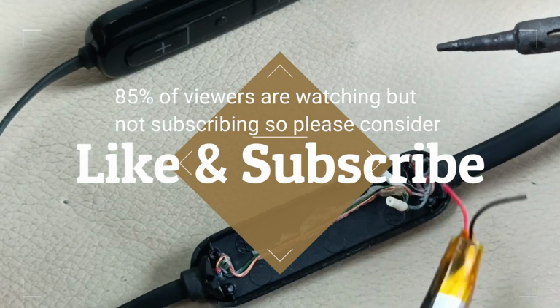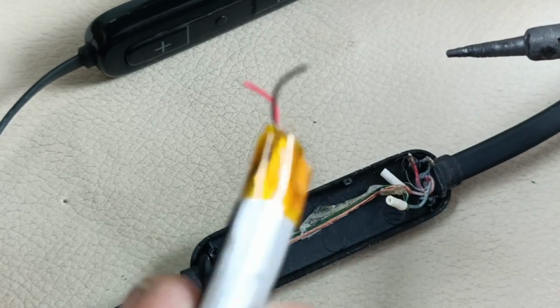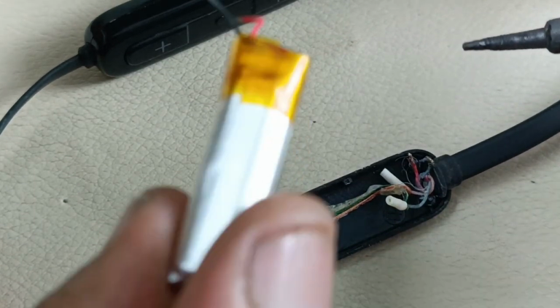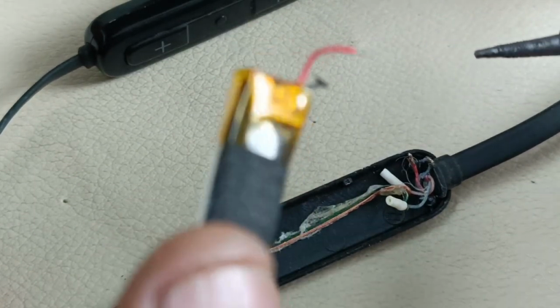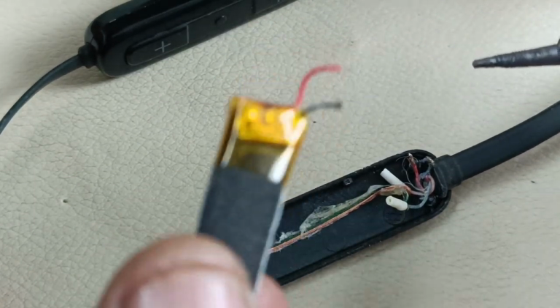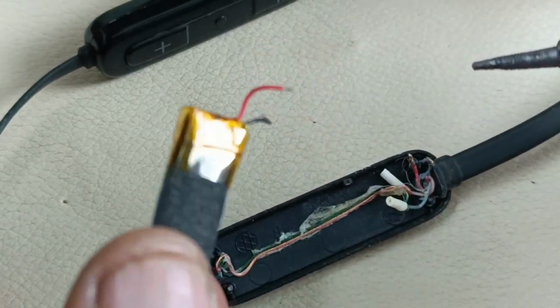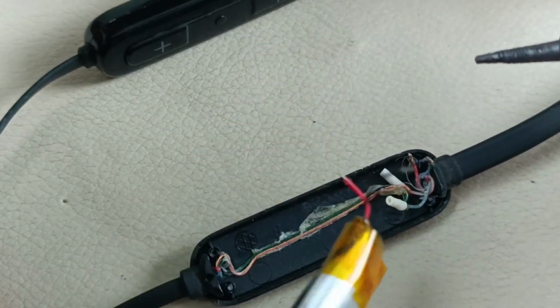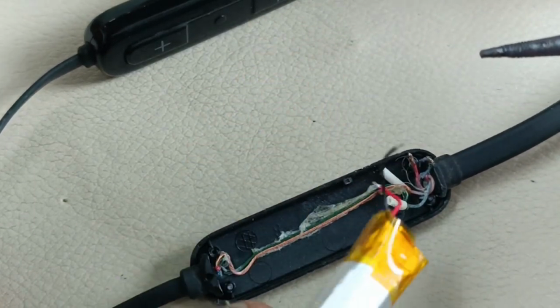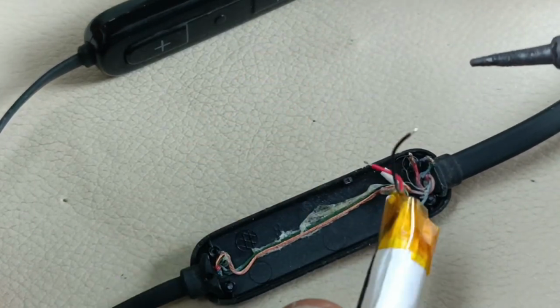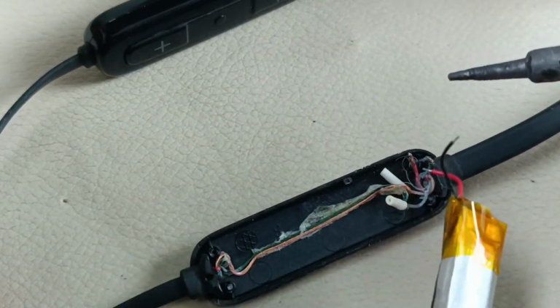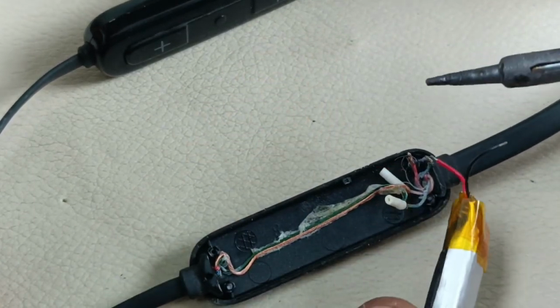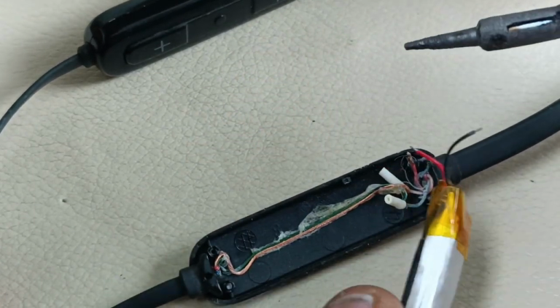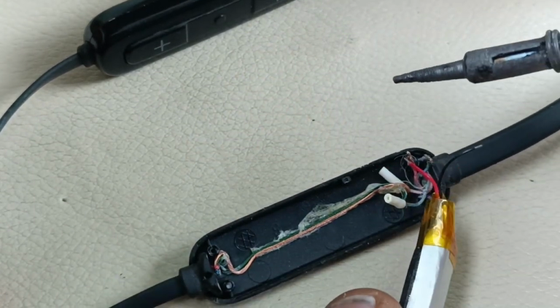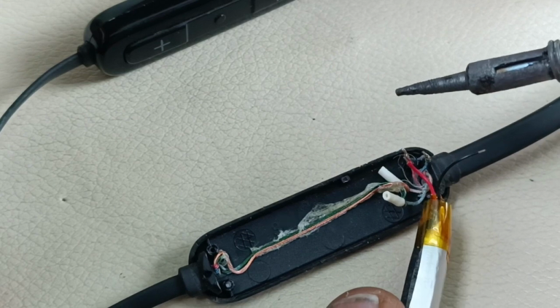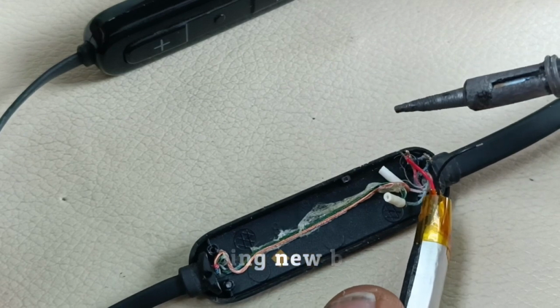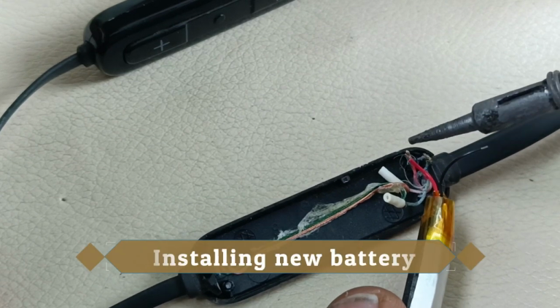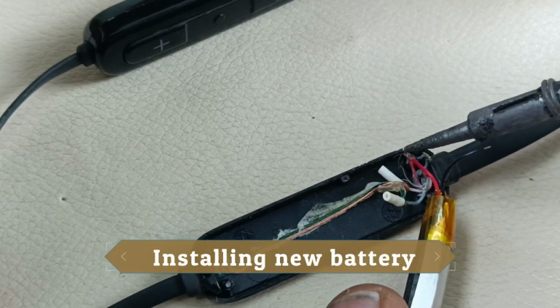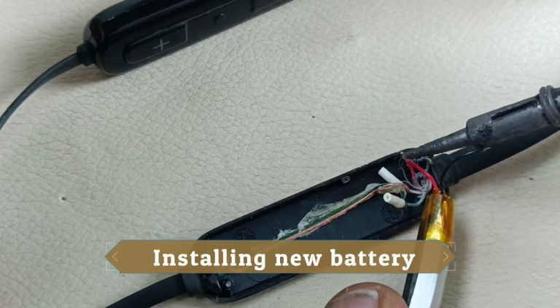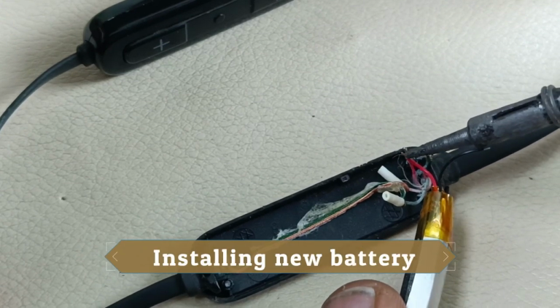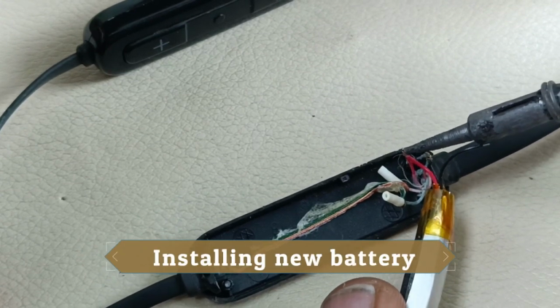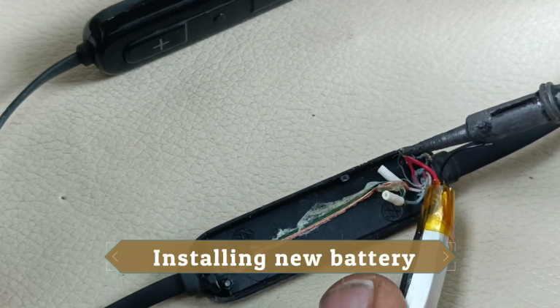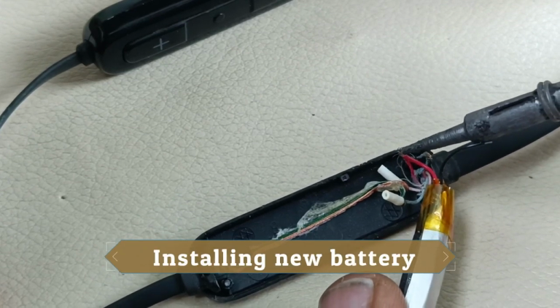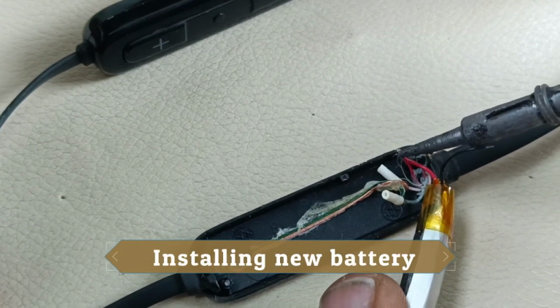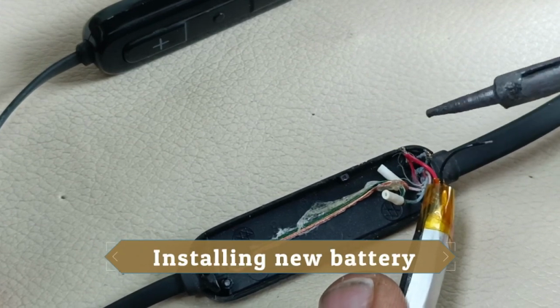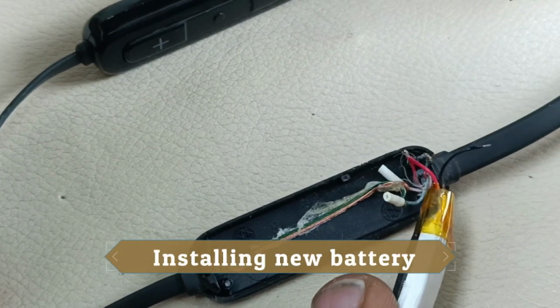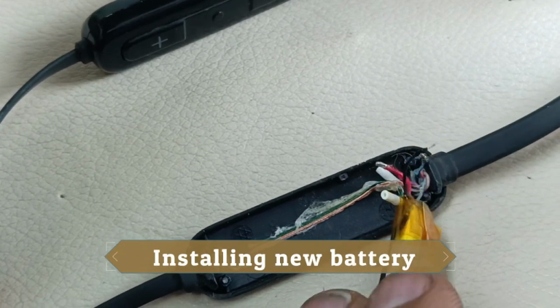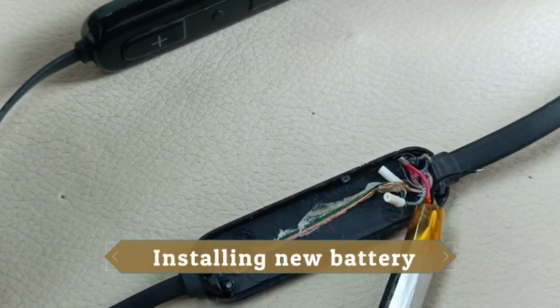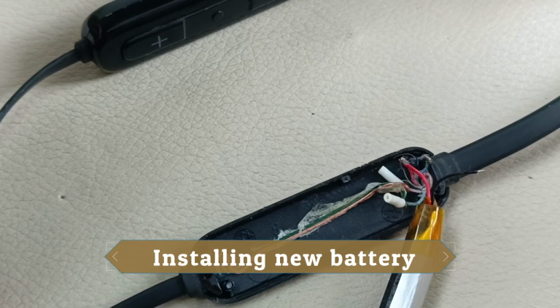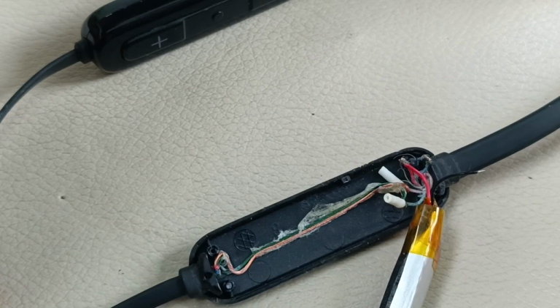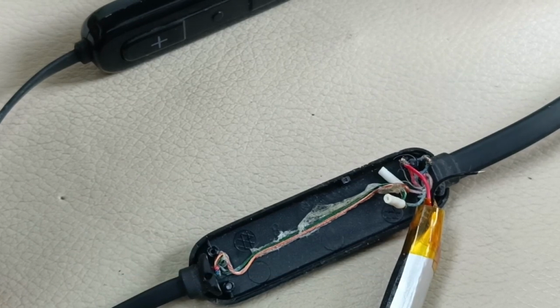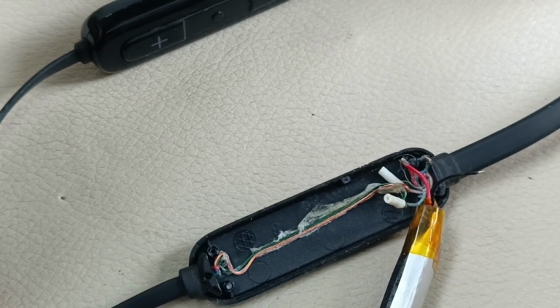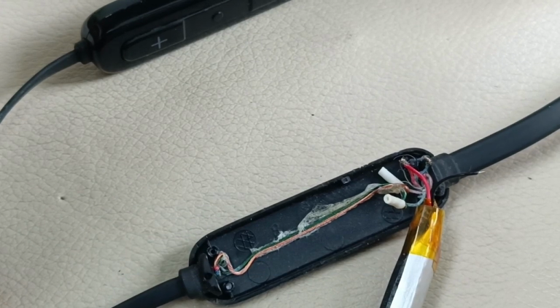So this is the new battery. I am going to connect it now. Red will go to red, and black will go to blue.